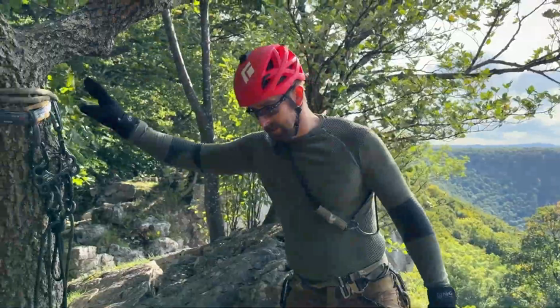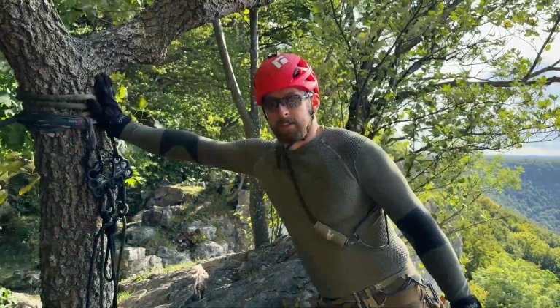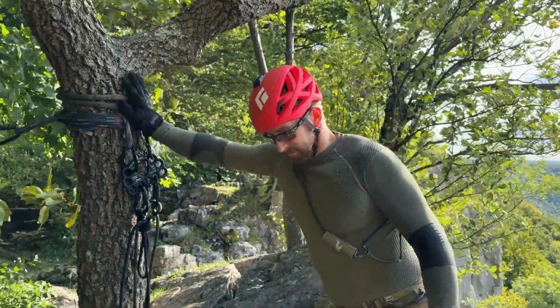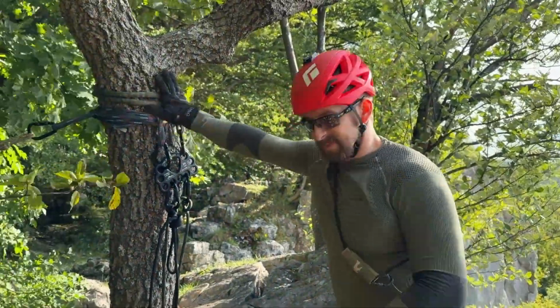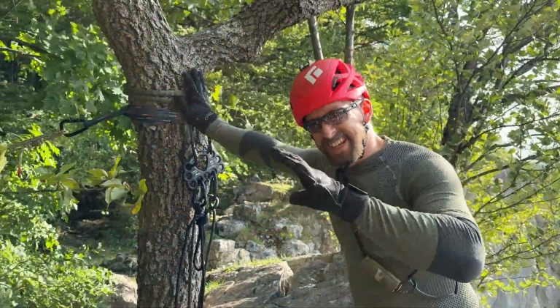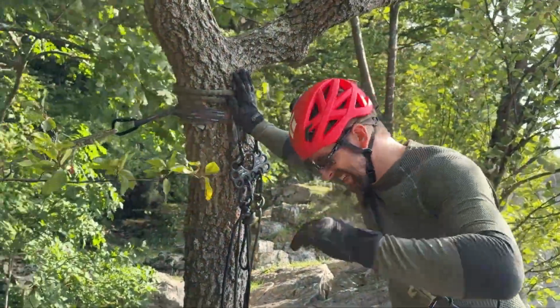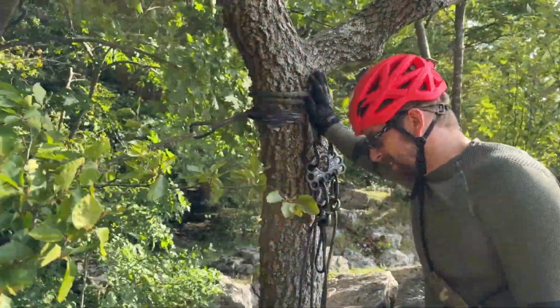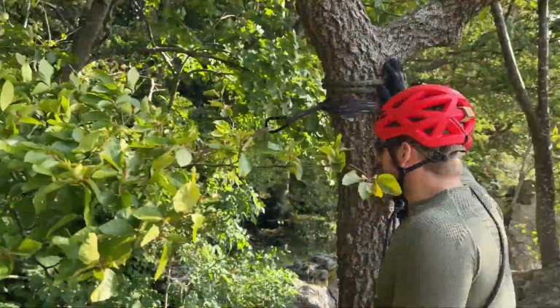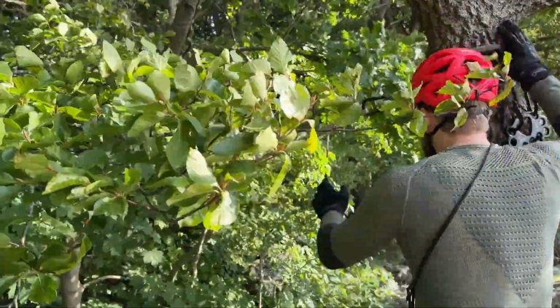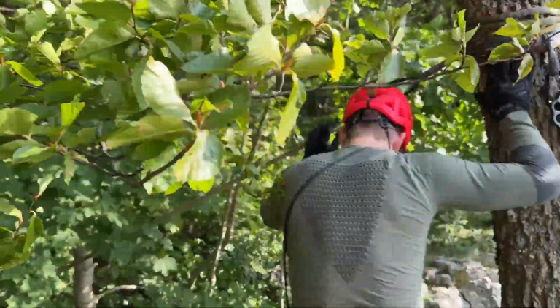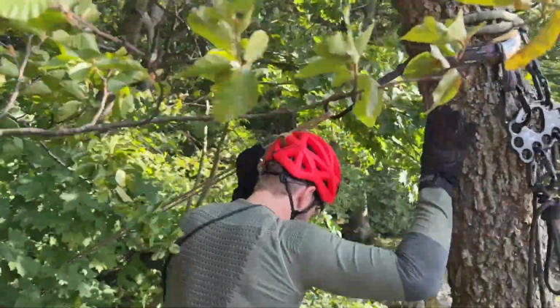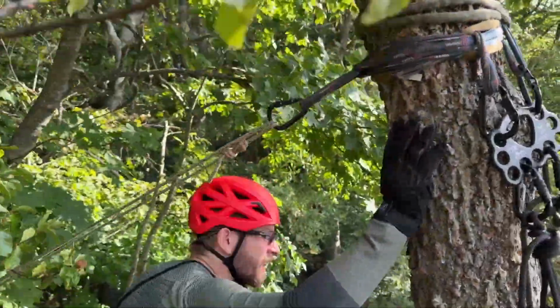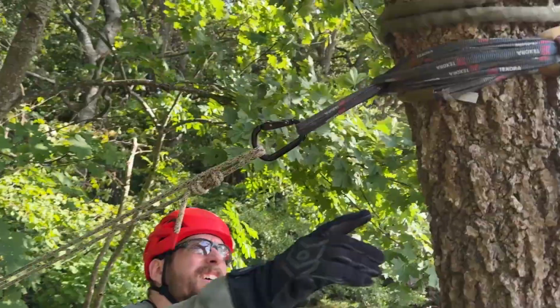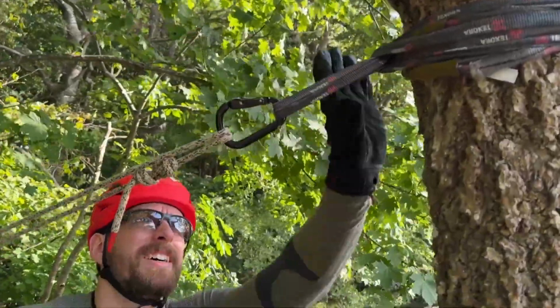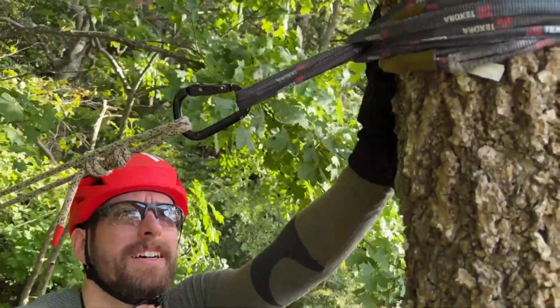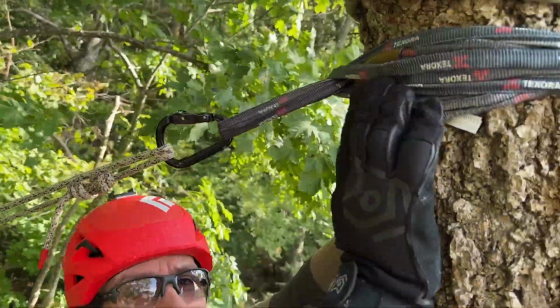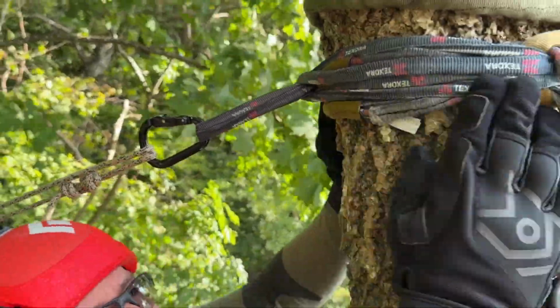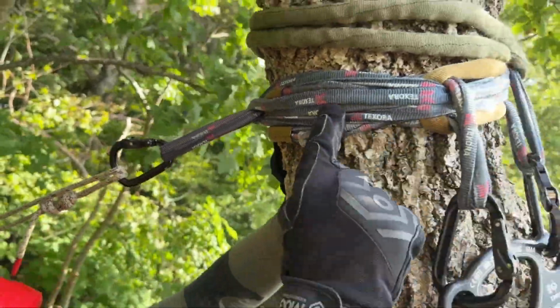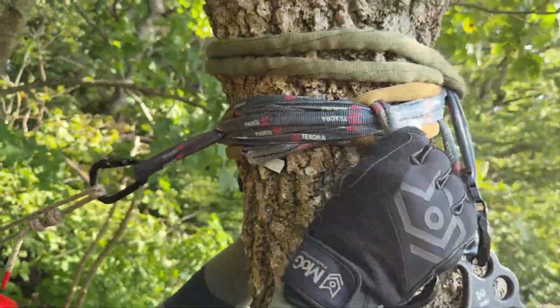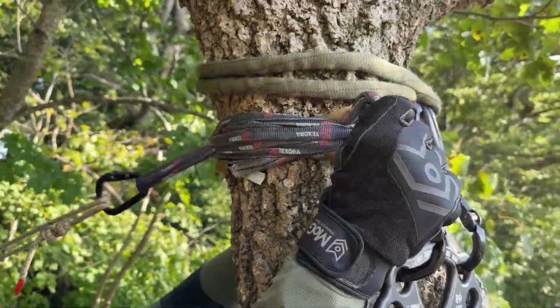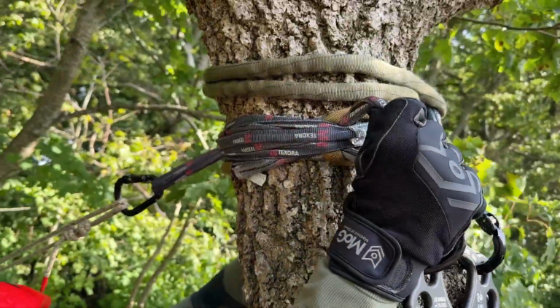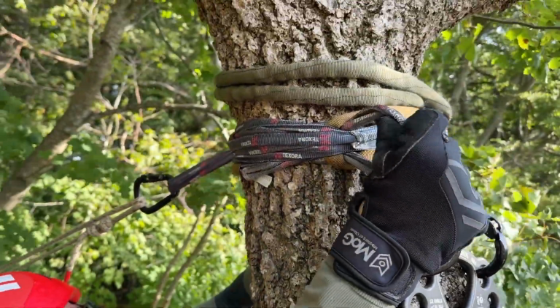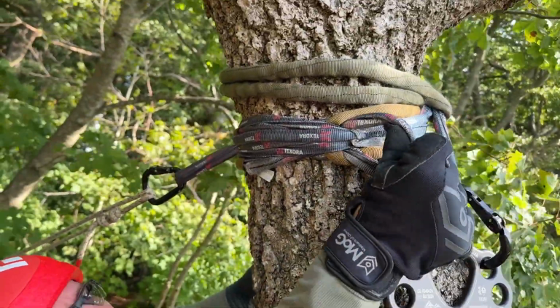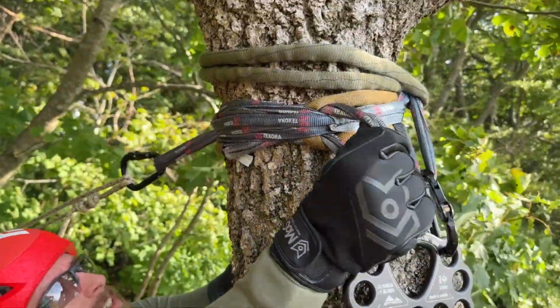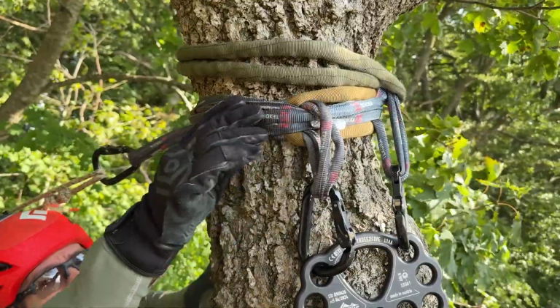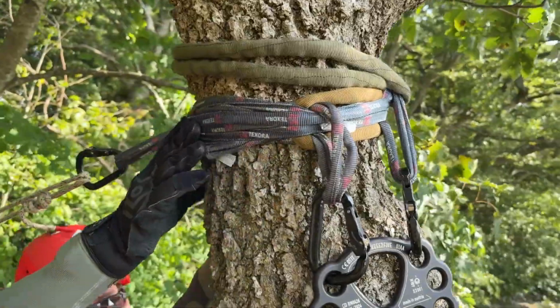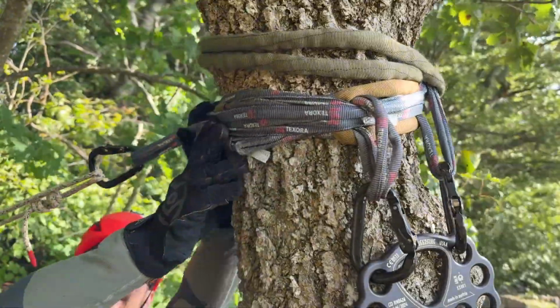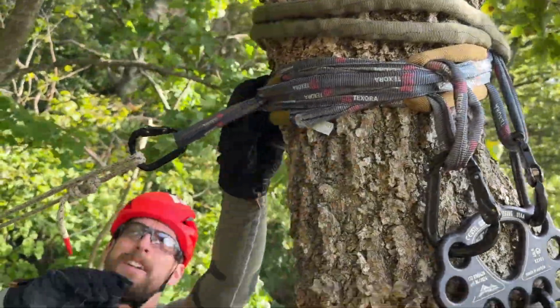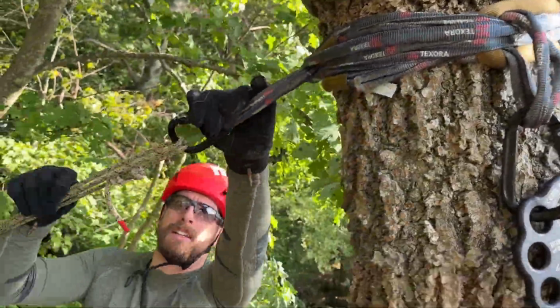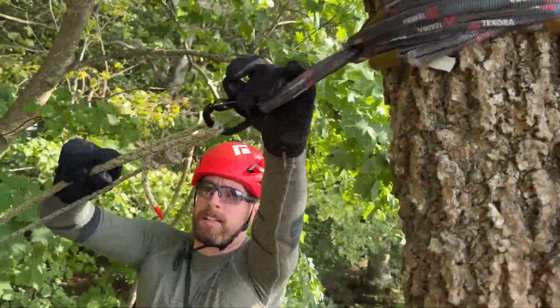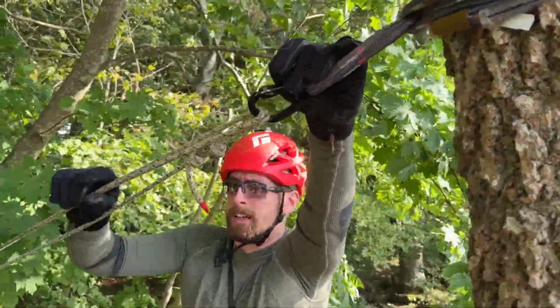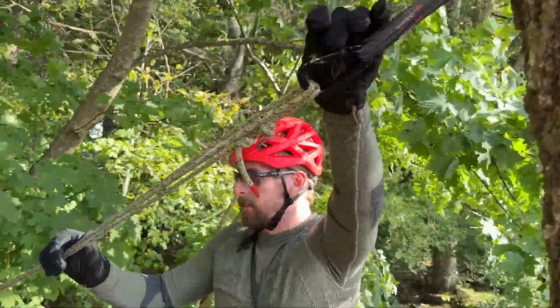Now back to the rappel station. The tree is not super safe, so this is why I attached a third mamba sling. It is threaded through the other two slings so they are interlocking, so even if the tree falls completely apart the slings are somehow connected.